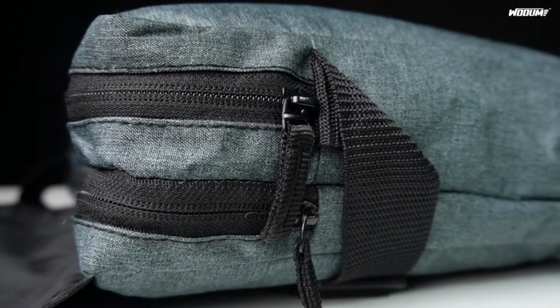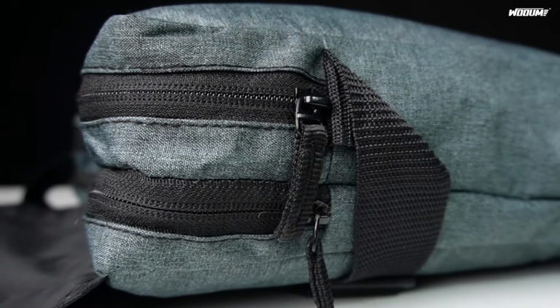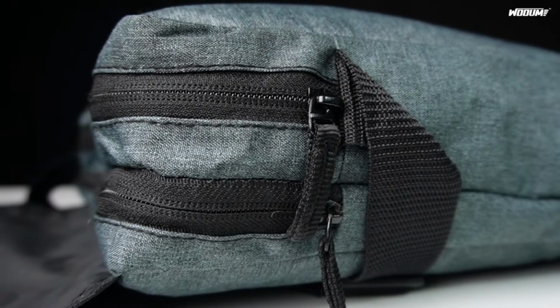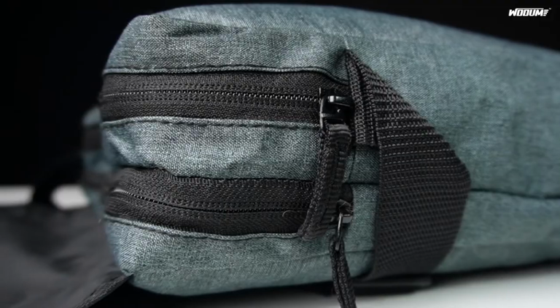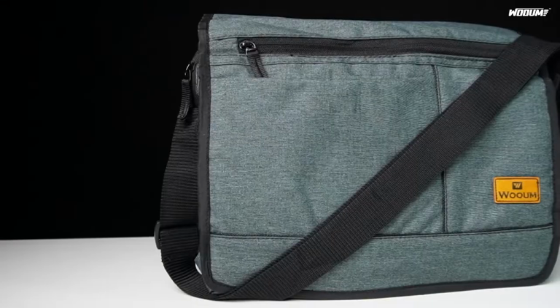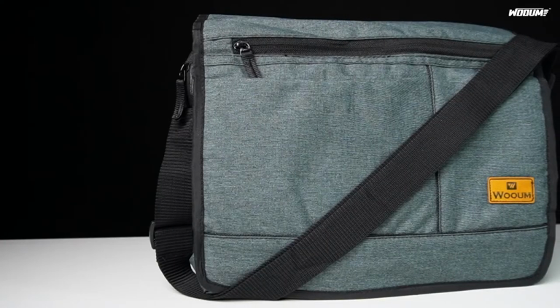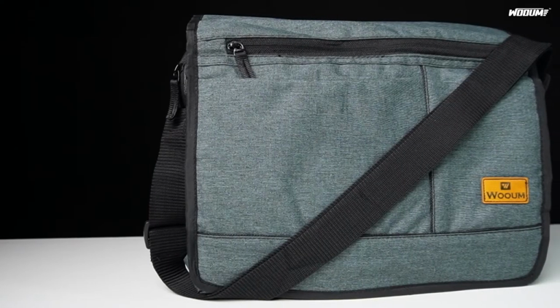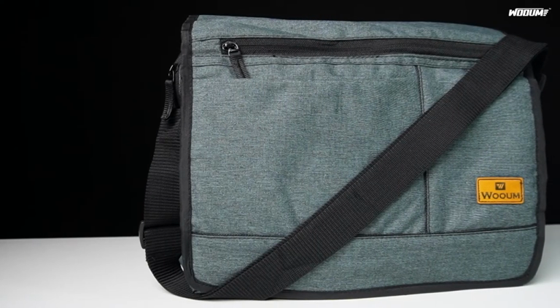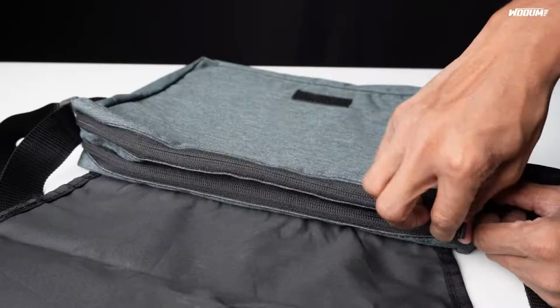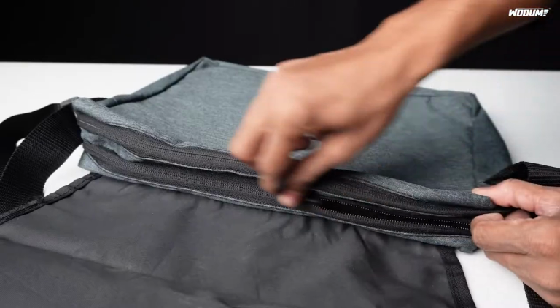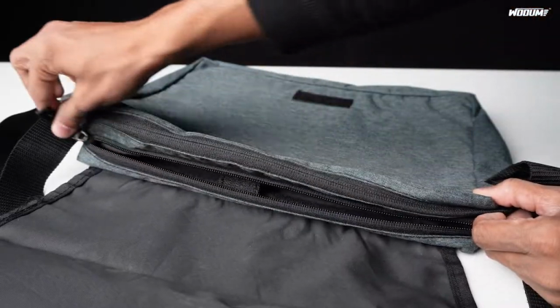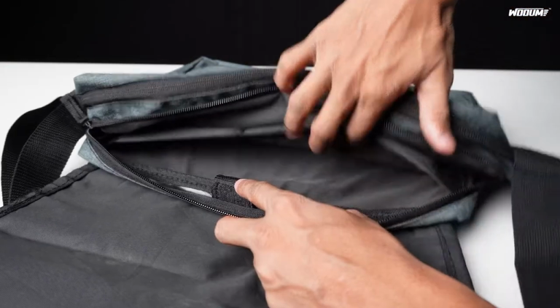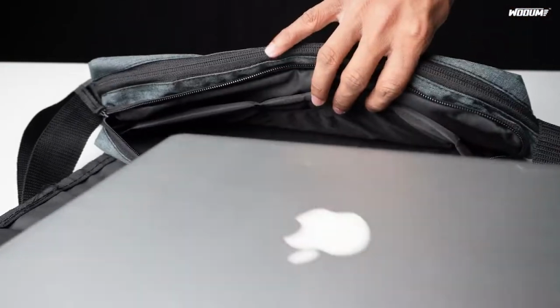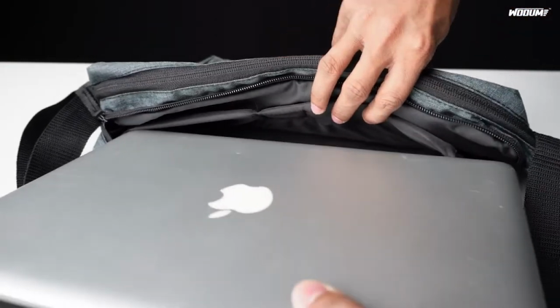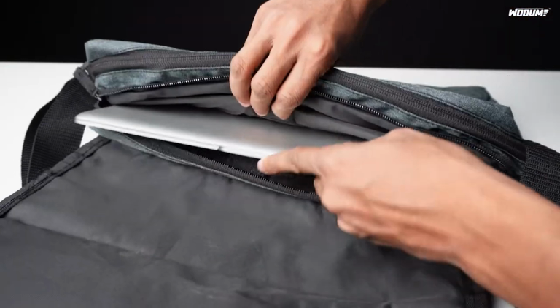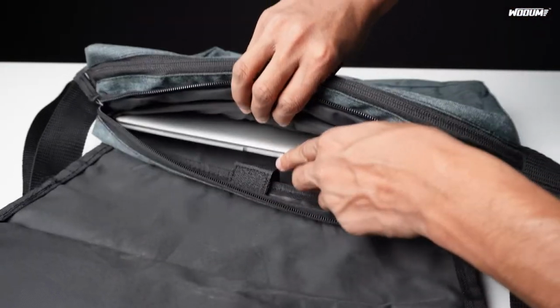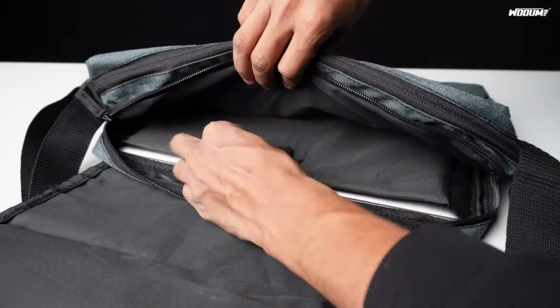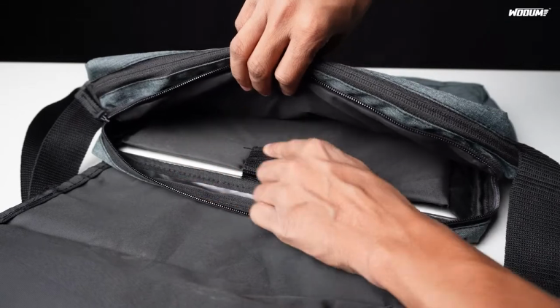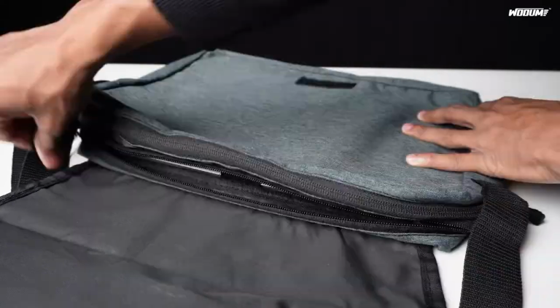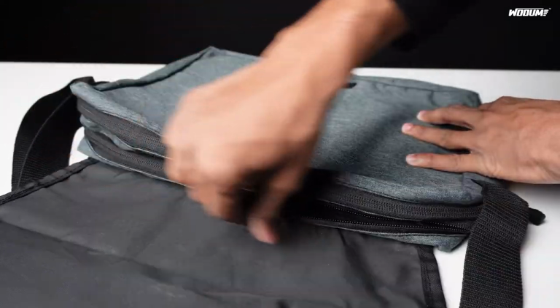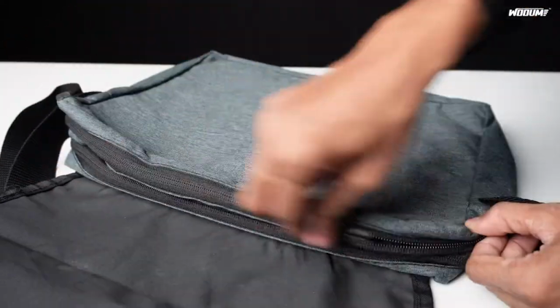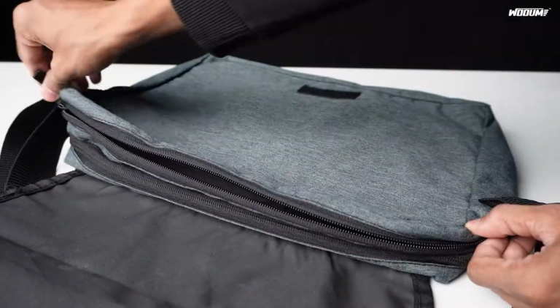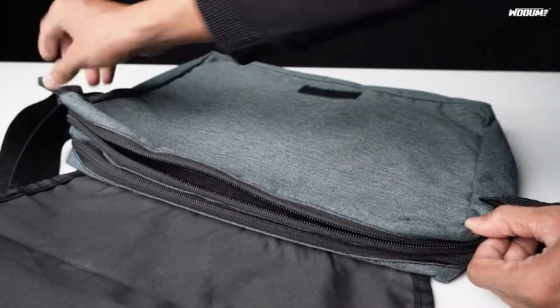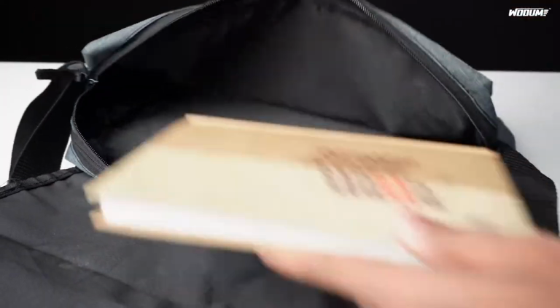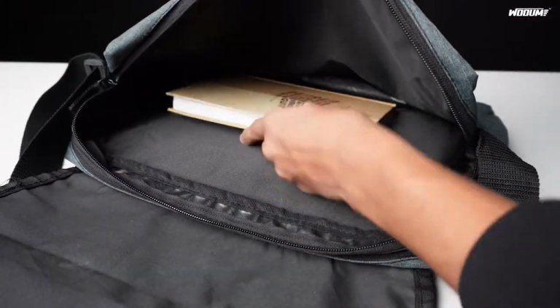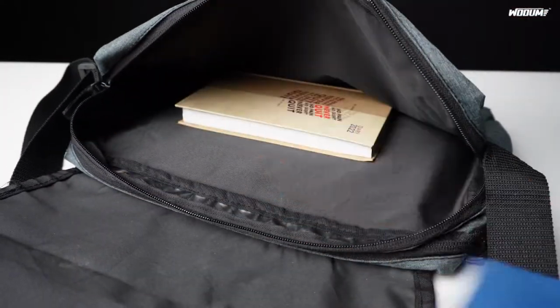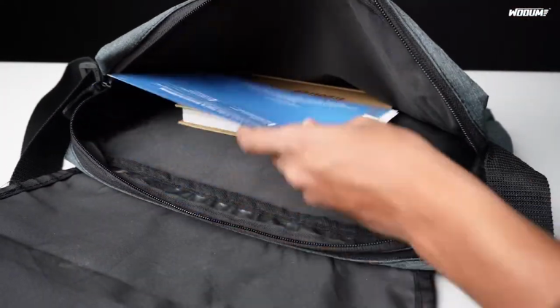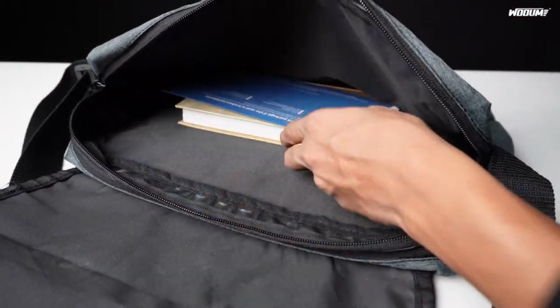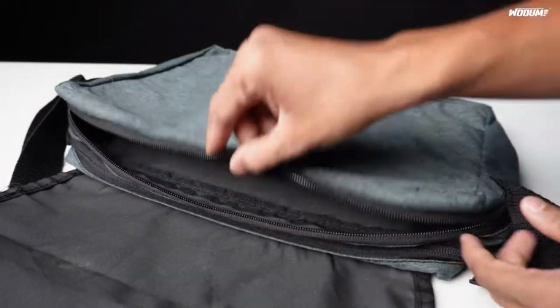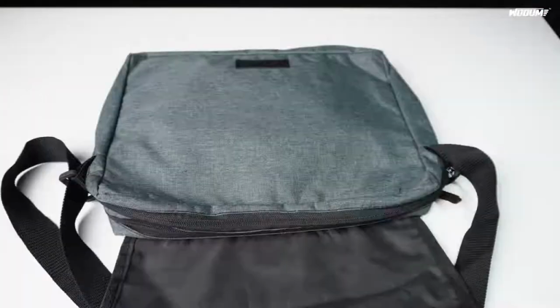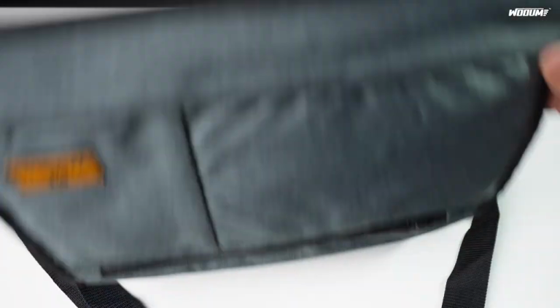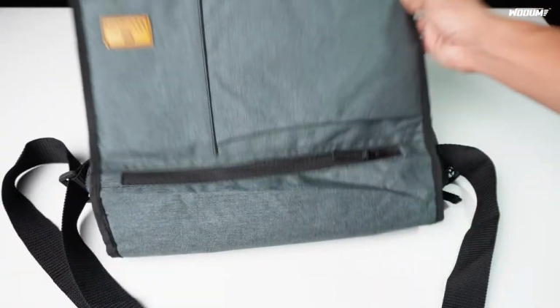This bag has two main compartments and two front-side compartments. It has one laptop padded compartment where you can store any laptop up to 14 inches. Another main compartment for your iPad, notebook, documents, and other valuables.